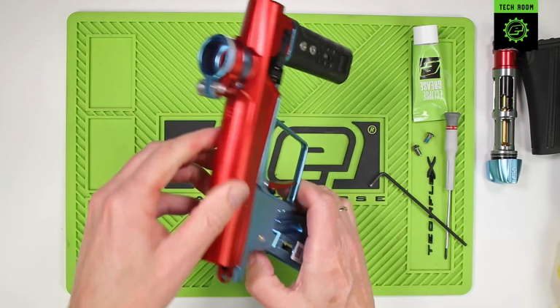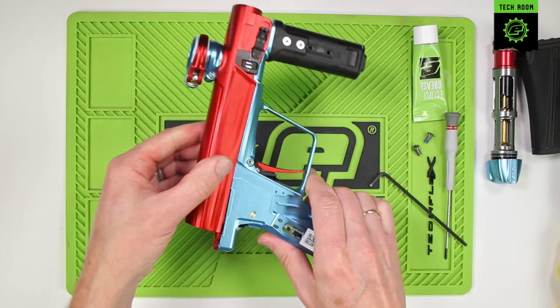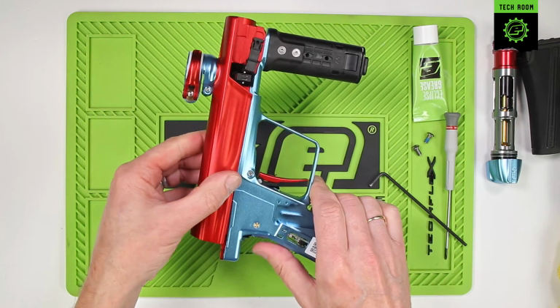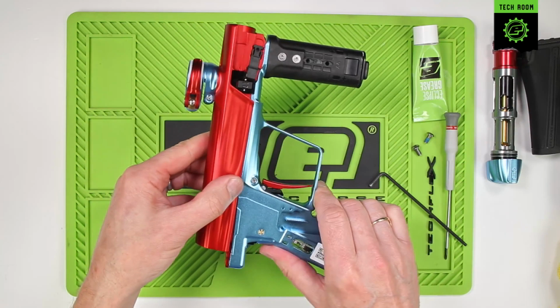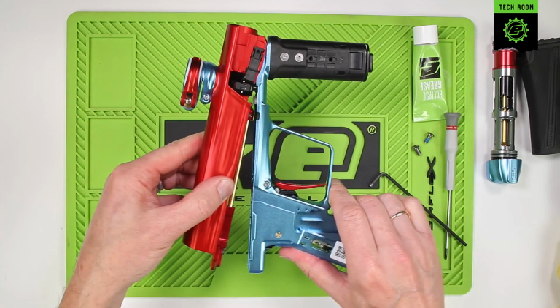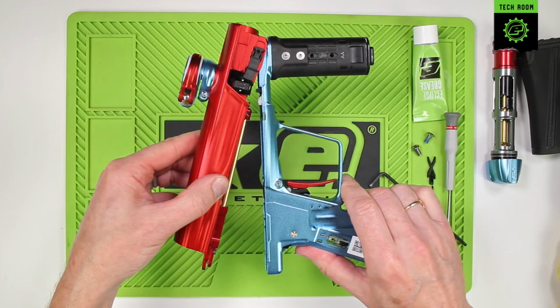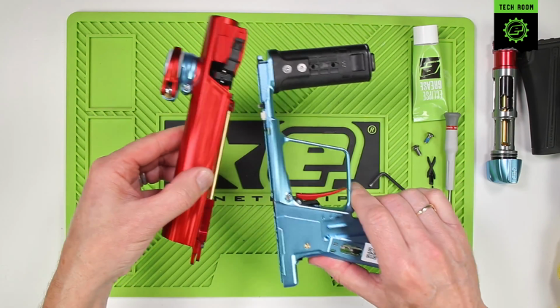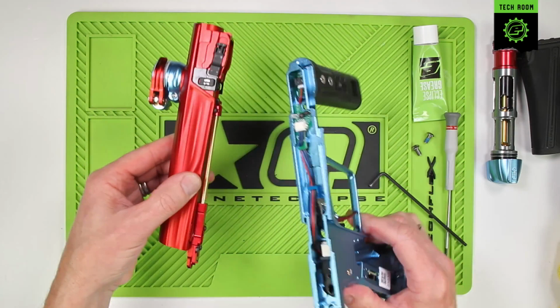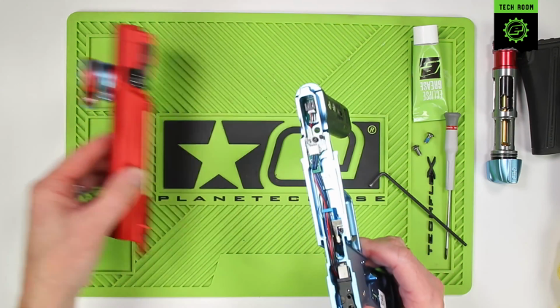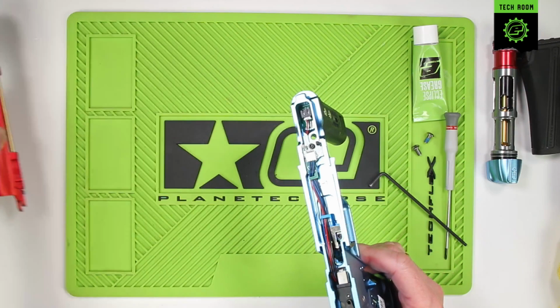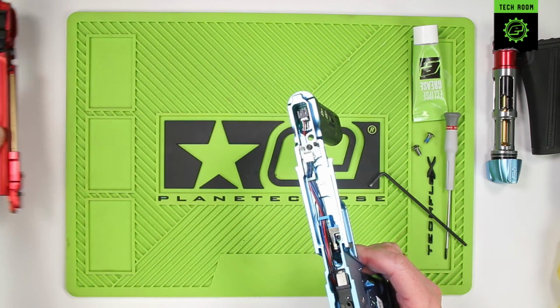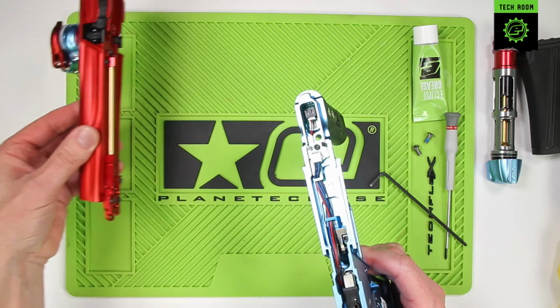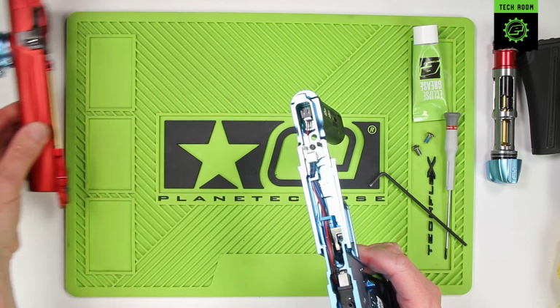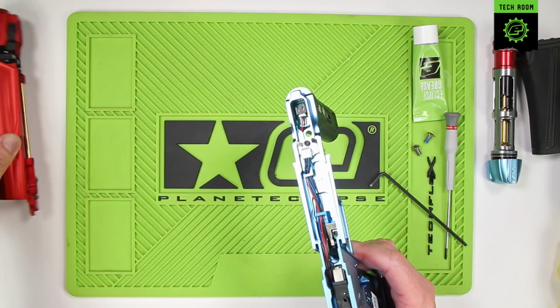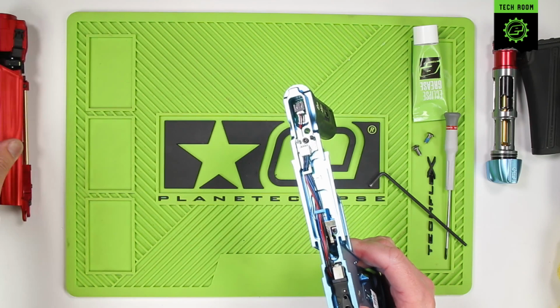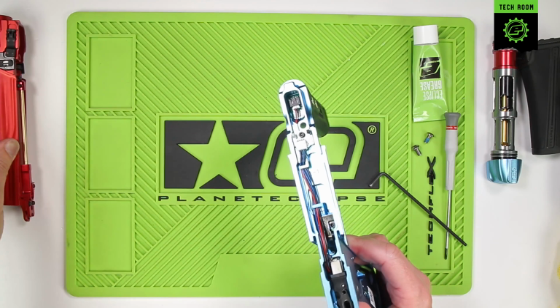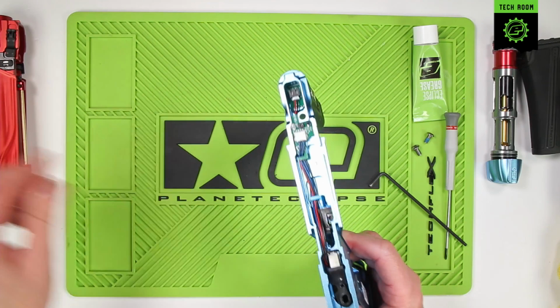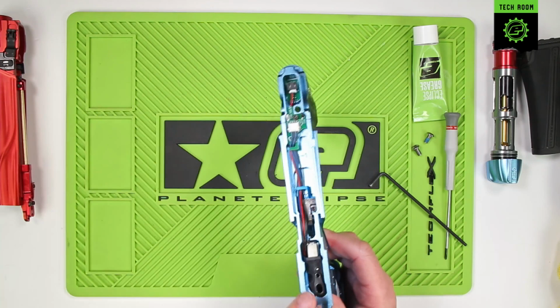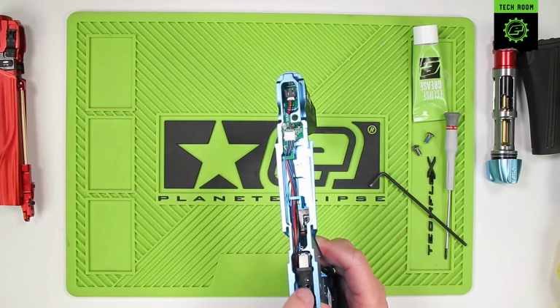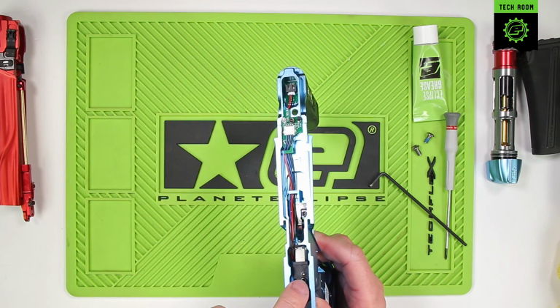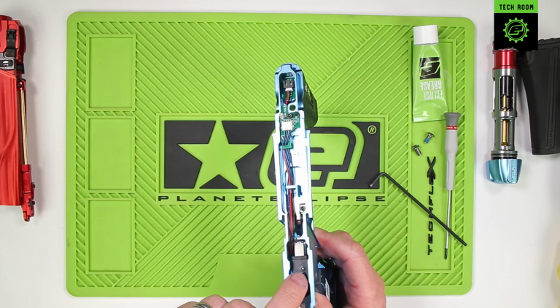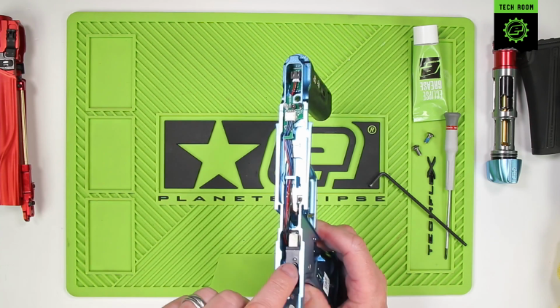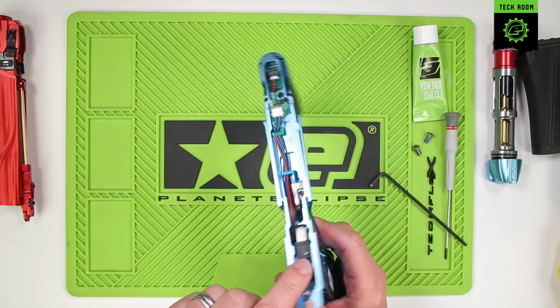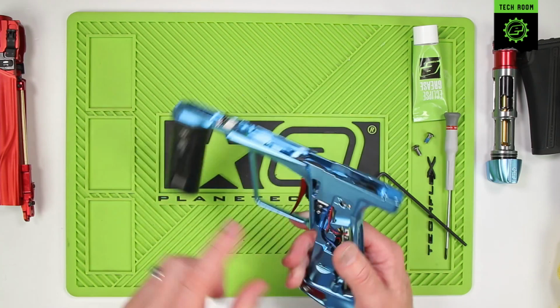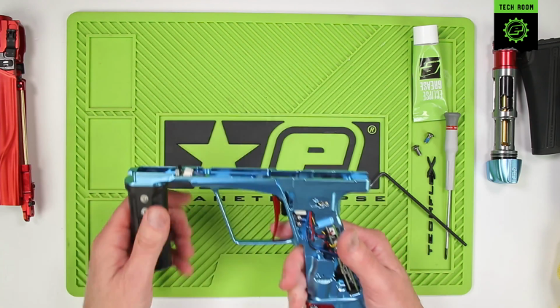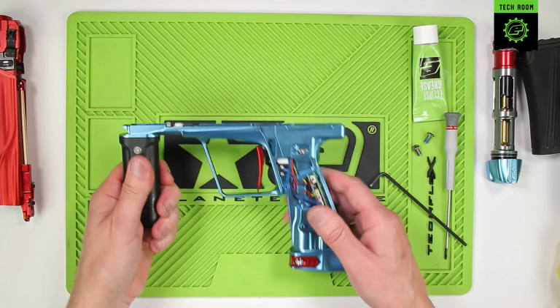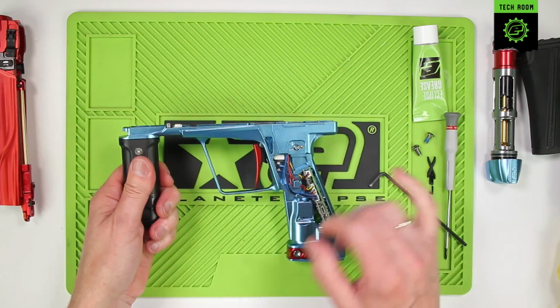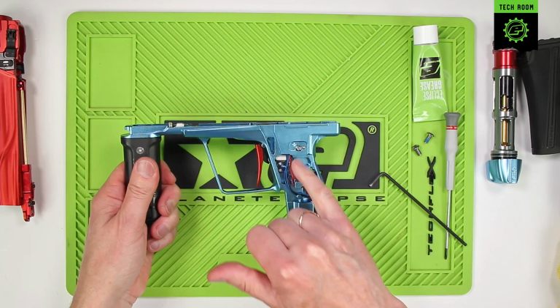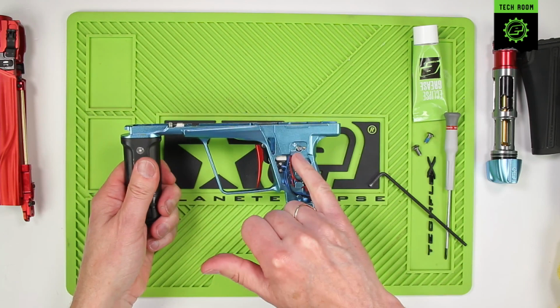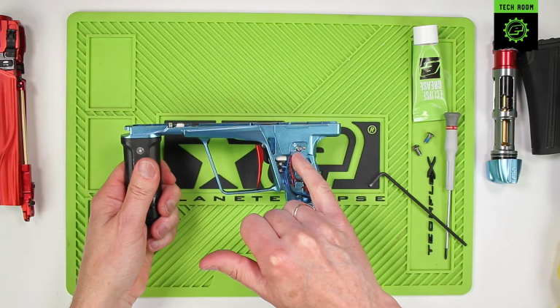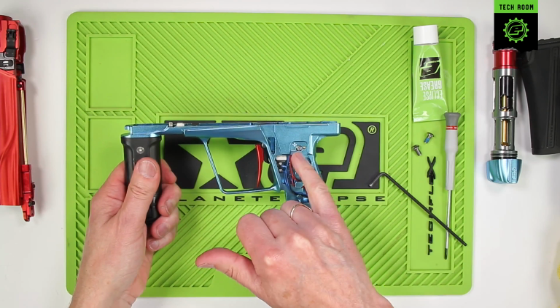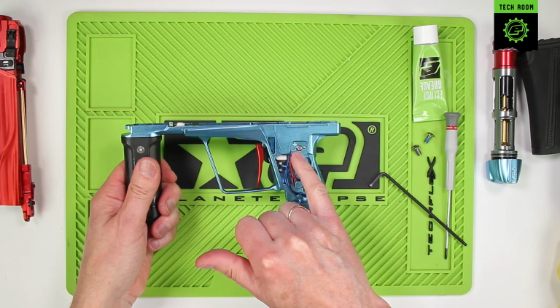Separate the body from the frame. The body can be placed to one side now. The solenoid assembly can be found here, and the SFR adjustment is here.